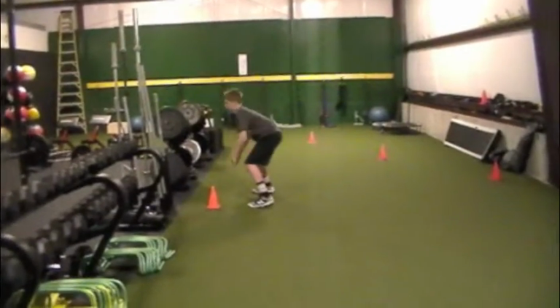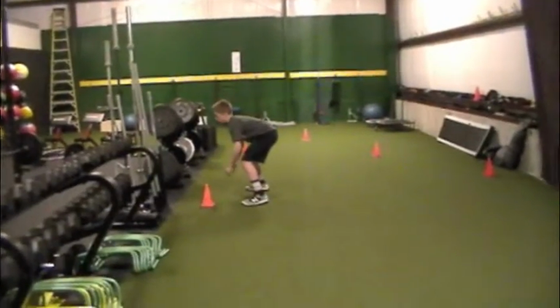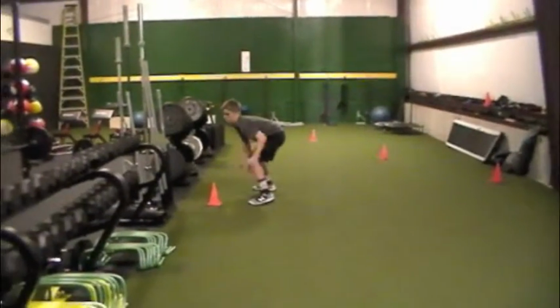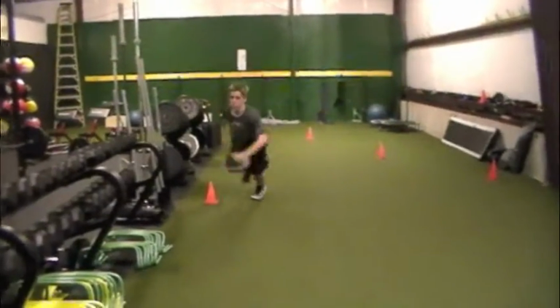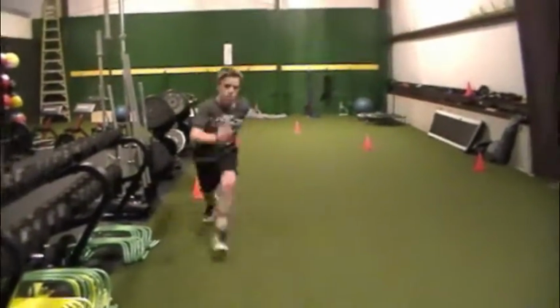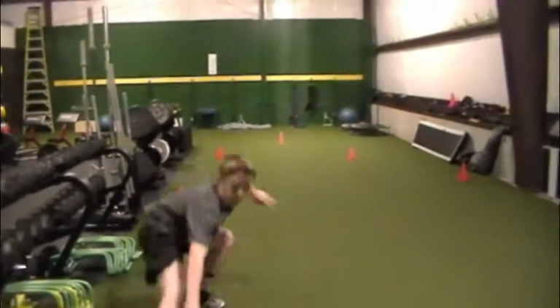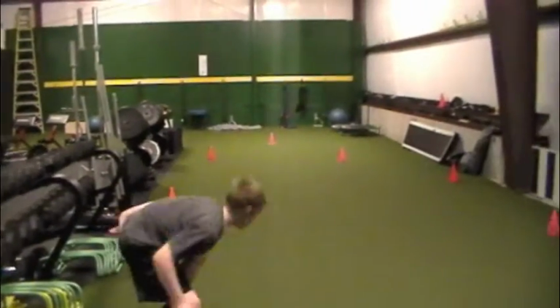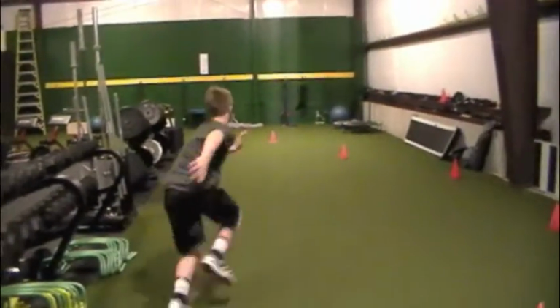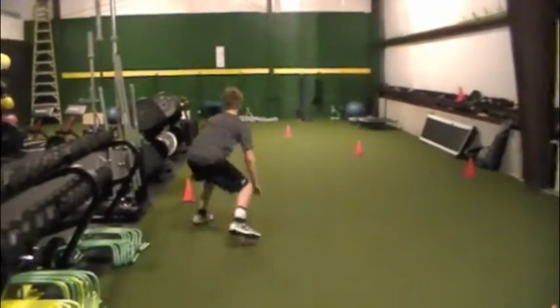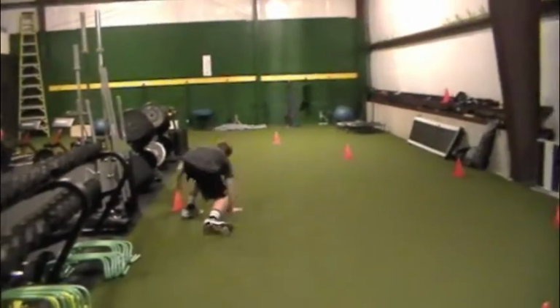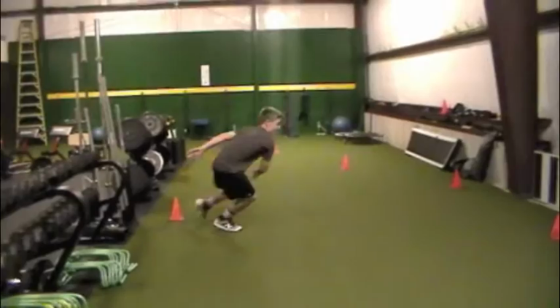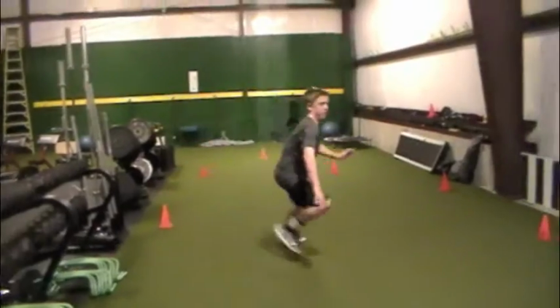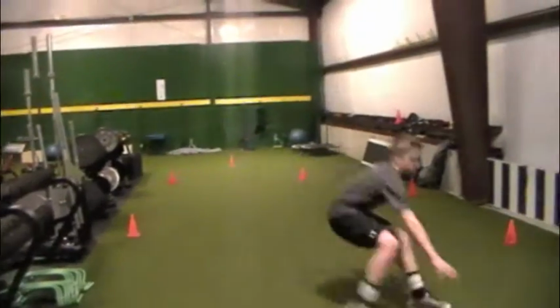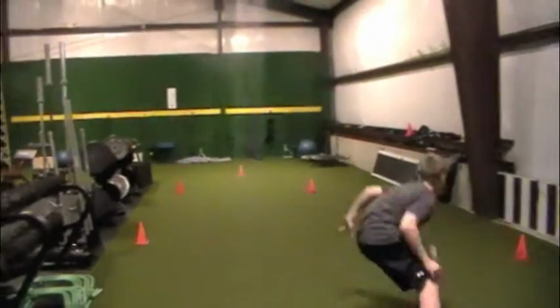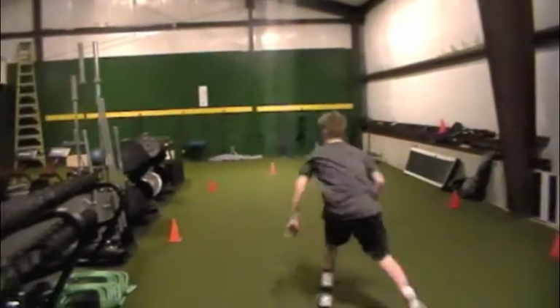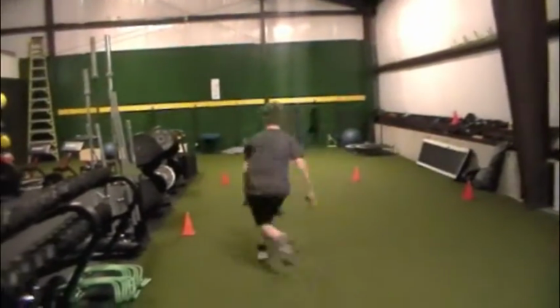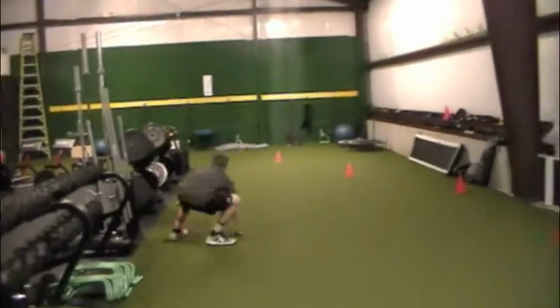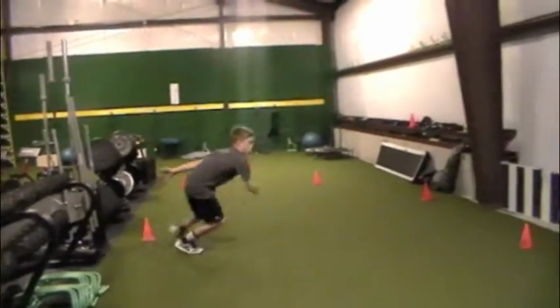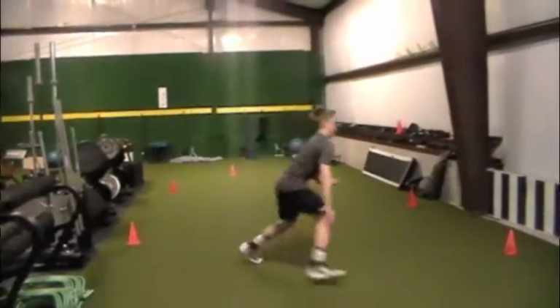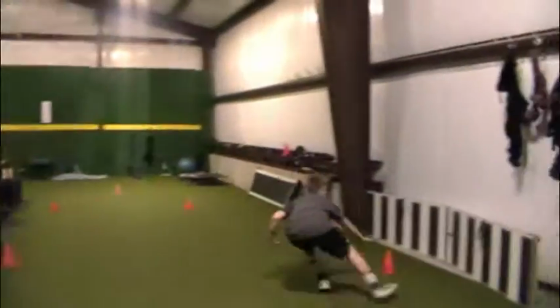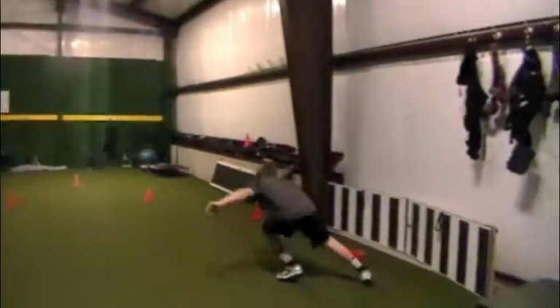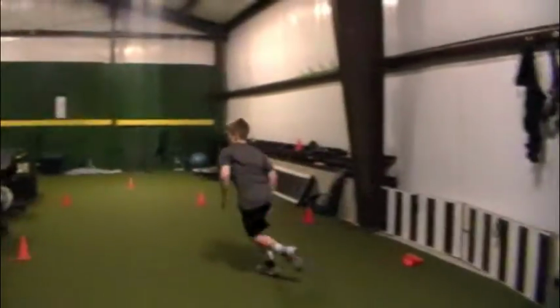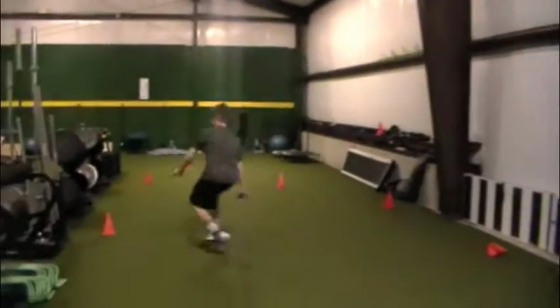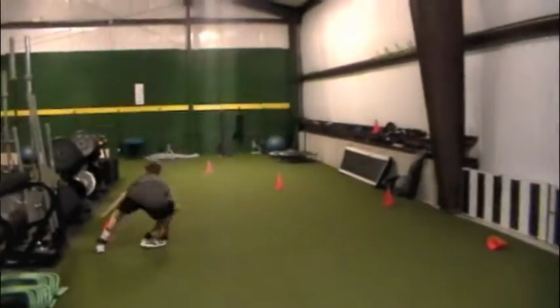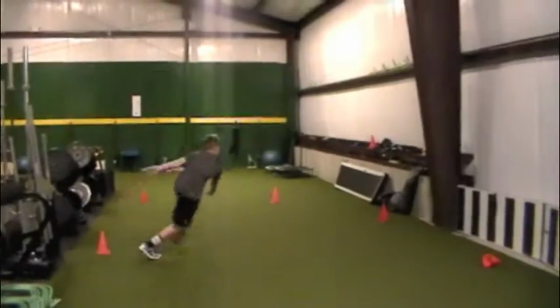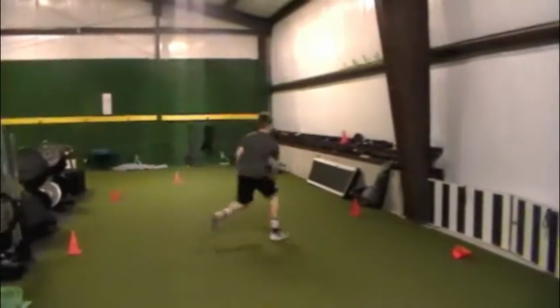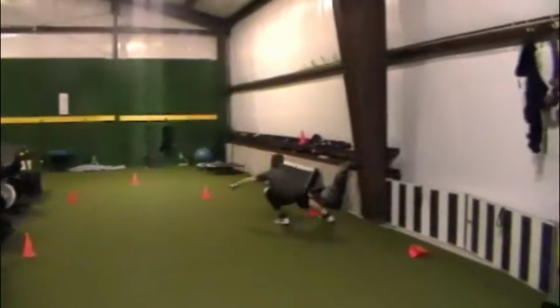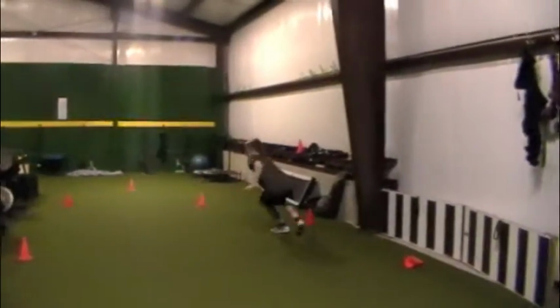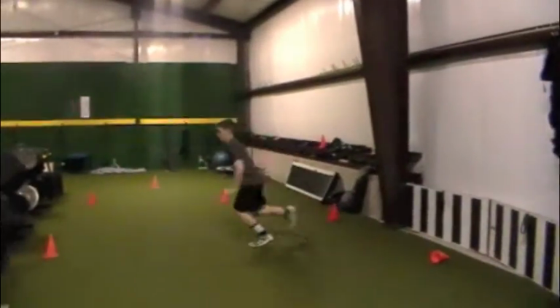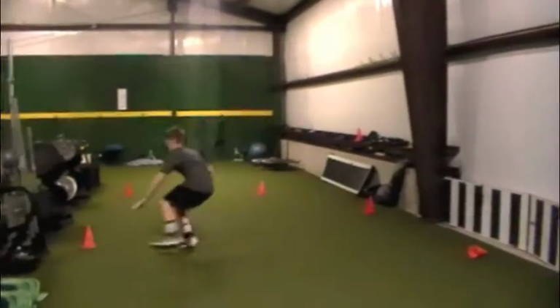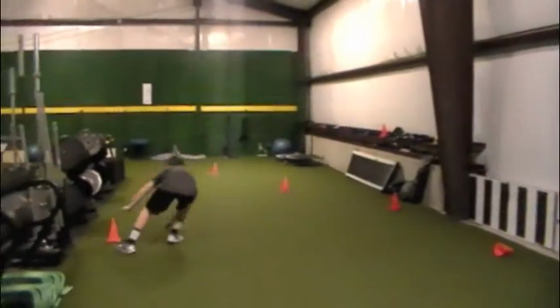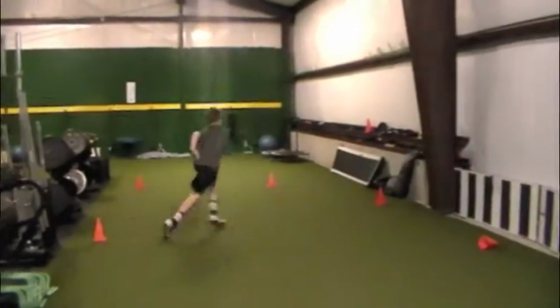Ready? Go! Come on, move. Get it. Good. Come on, man. Come on, get it. That's it. Get lower now. Get low. Anticipate. Reach out there. That's better. I like that. Good job.